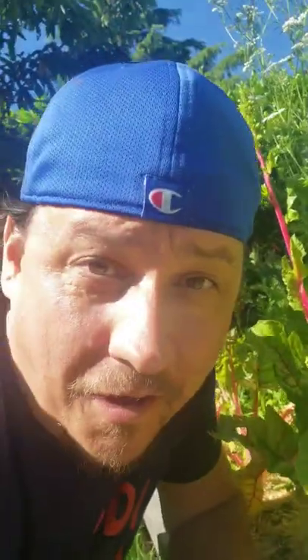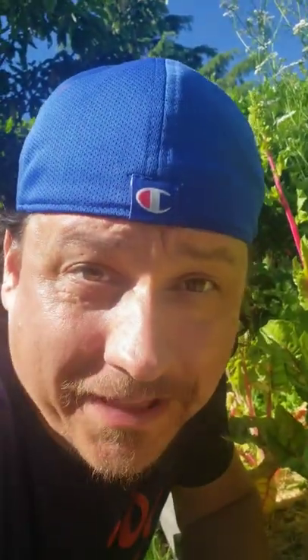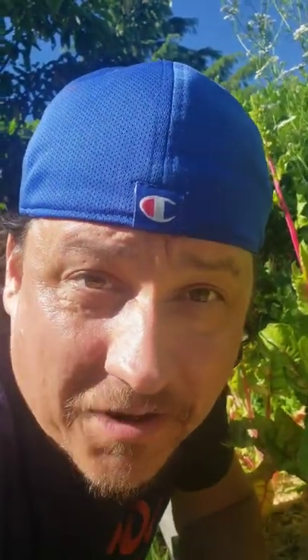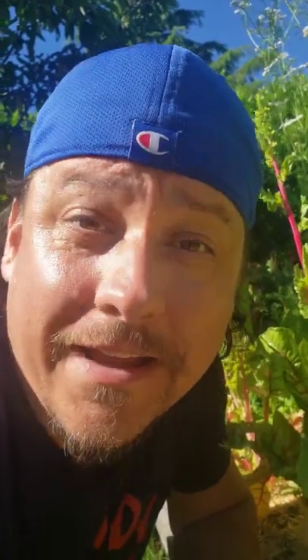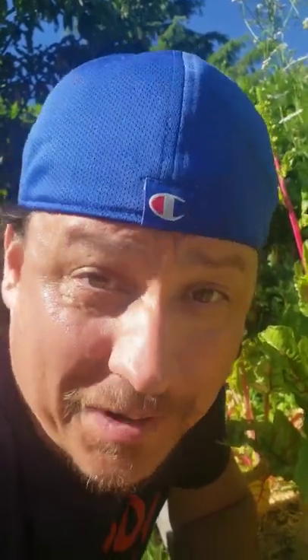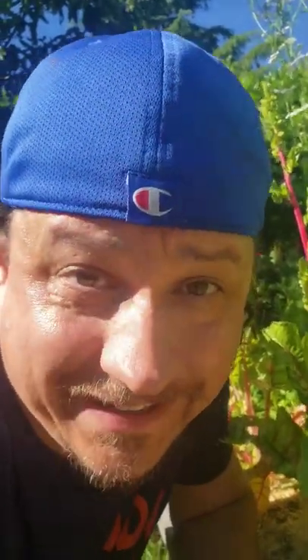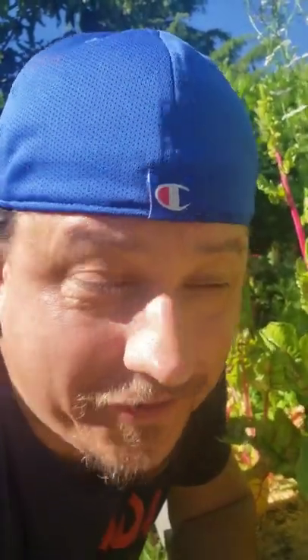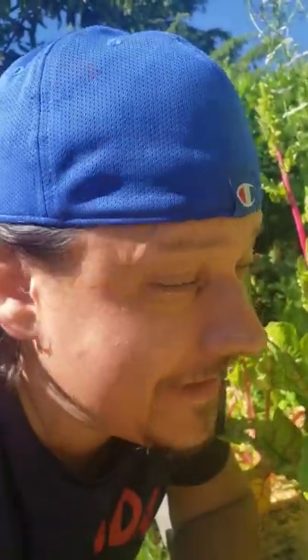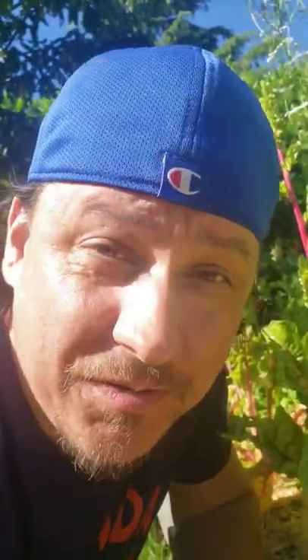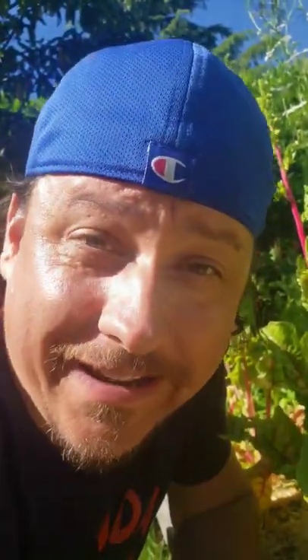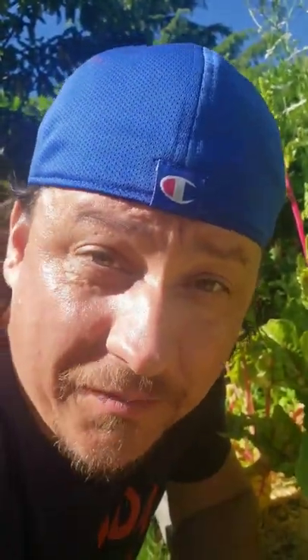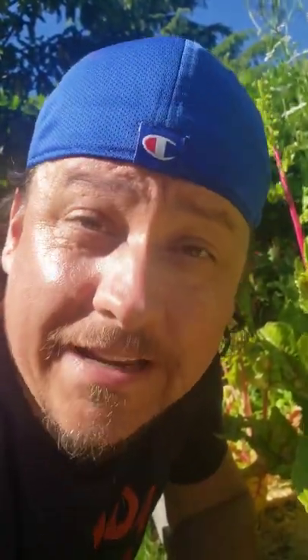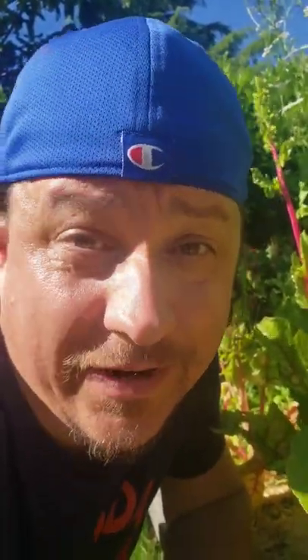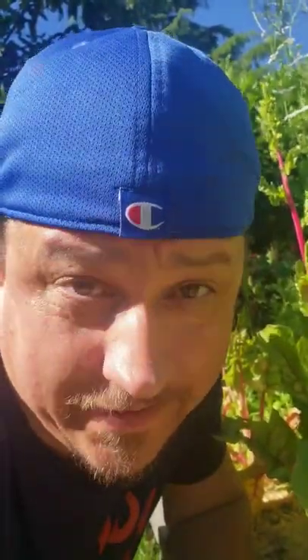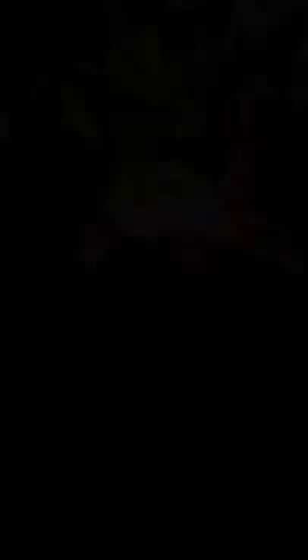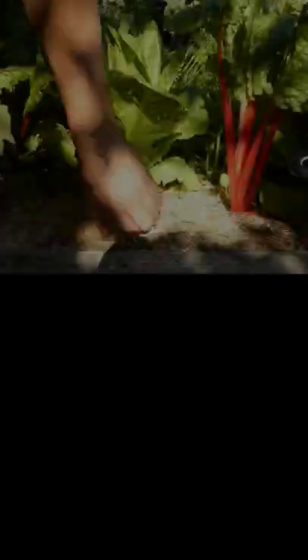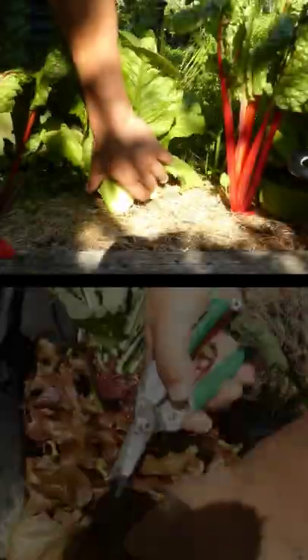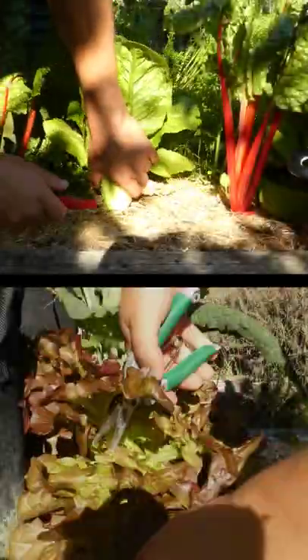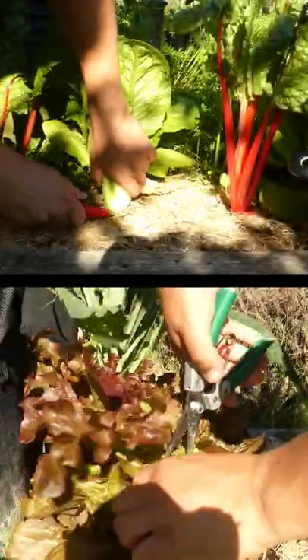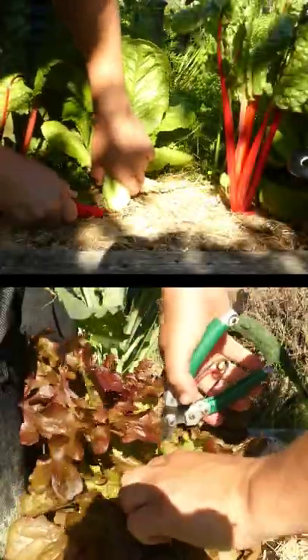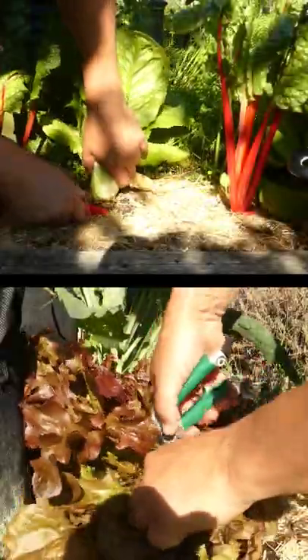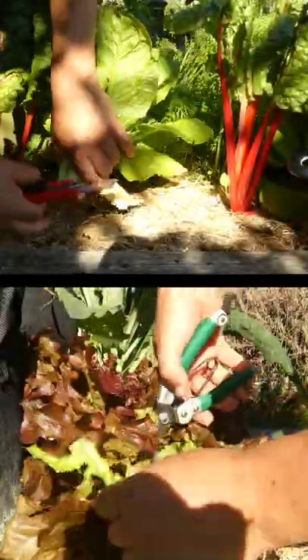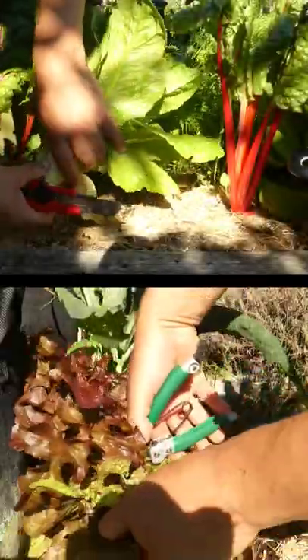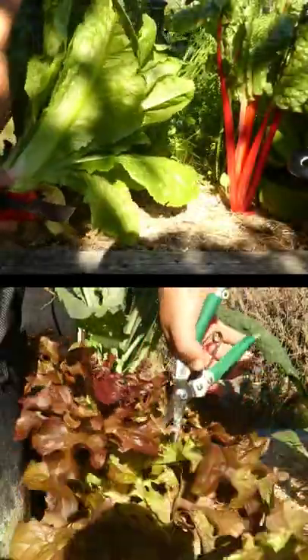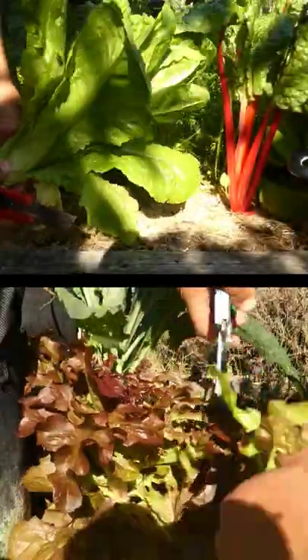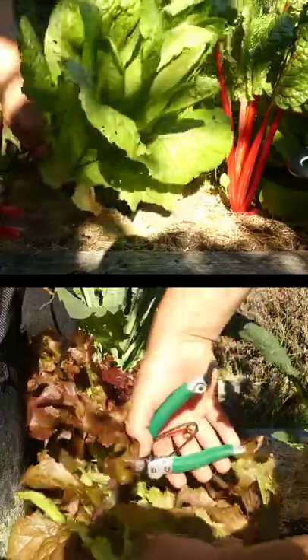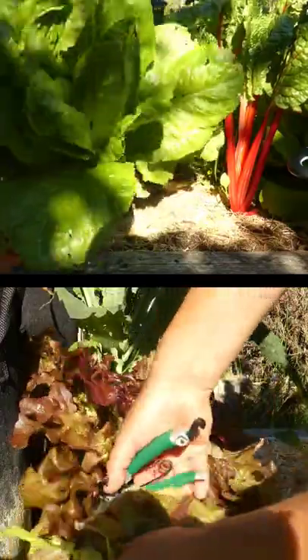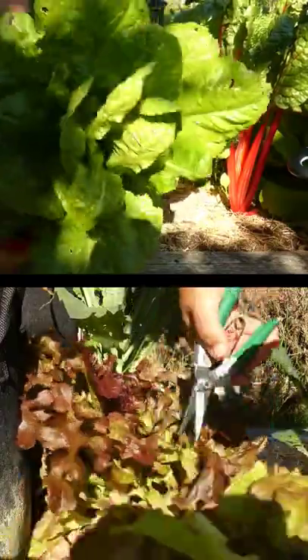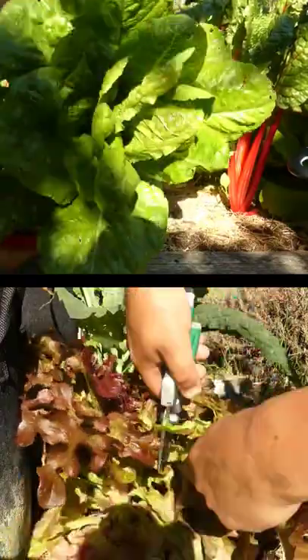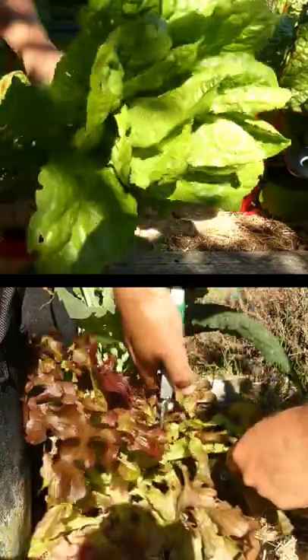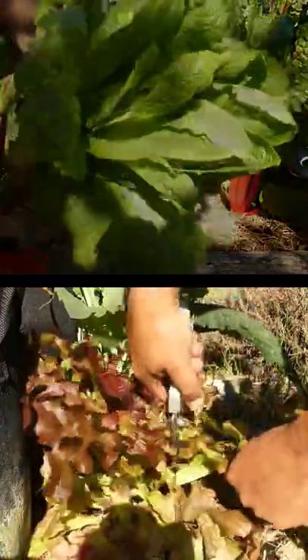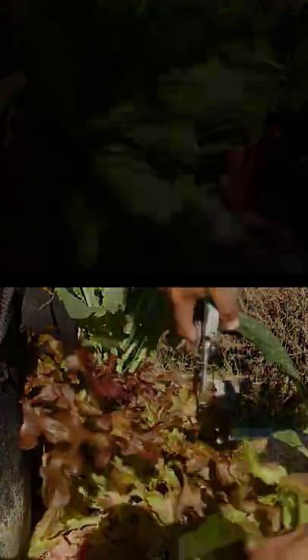Although lettuce is awesome, it's about to get even better. Did you know that it can be harvested in two different ways? Outside of the iceberg types and certain butter crunch varieties, we can harvest our backyard lettuce using two very different methods.